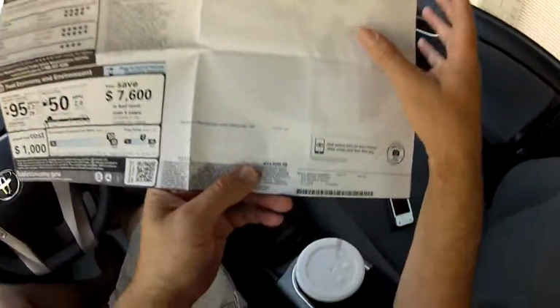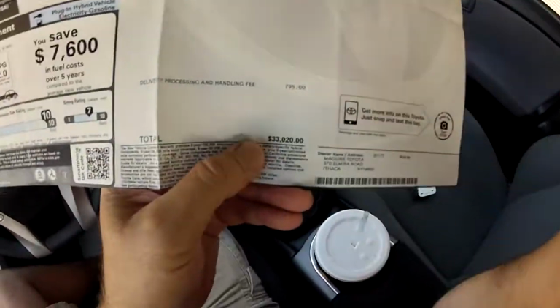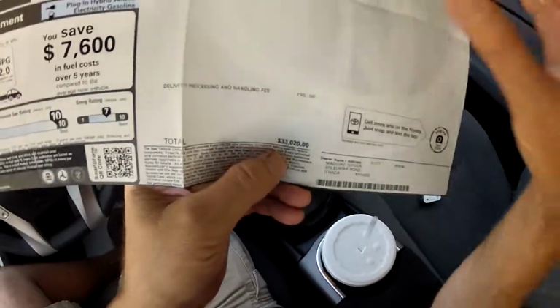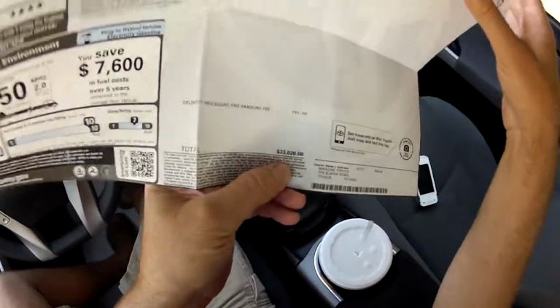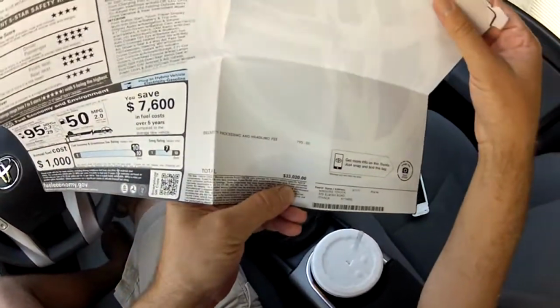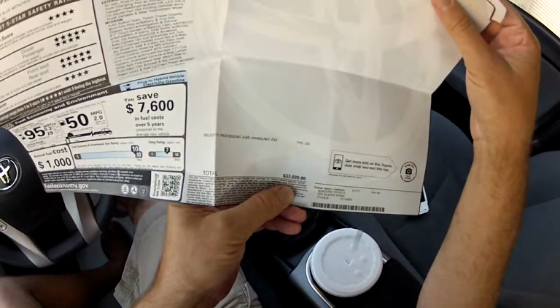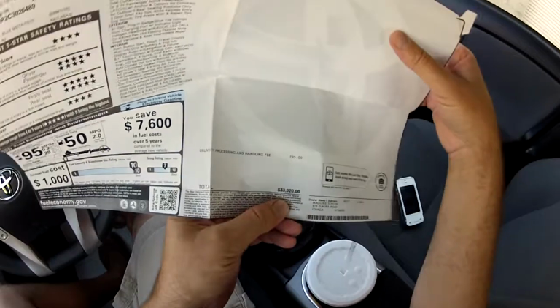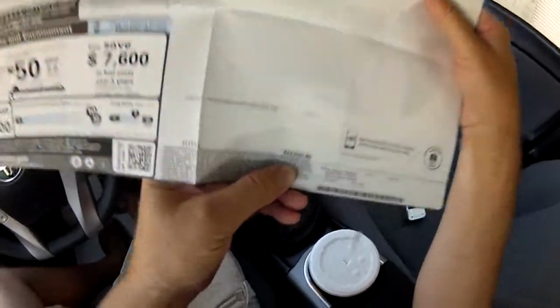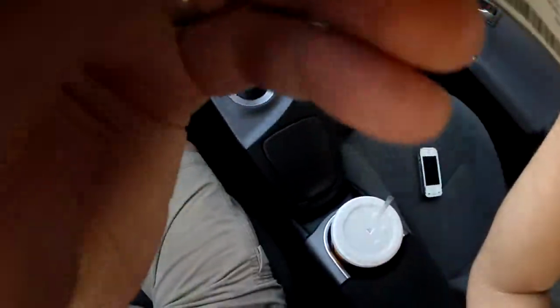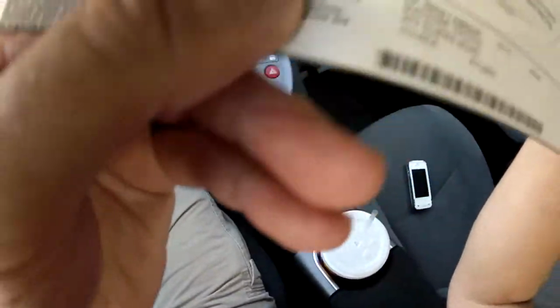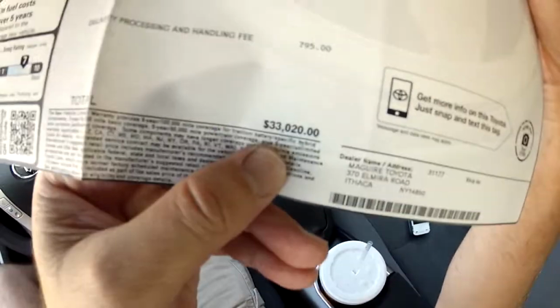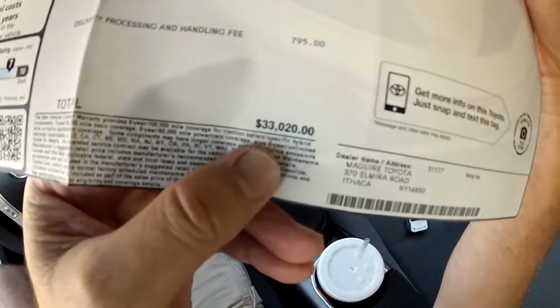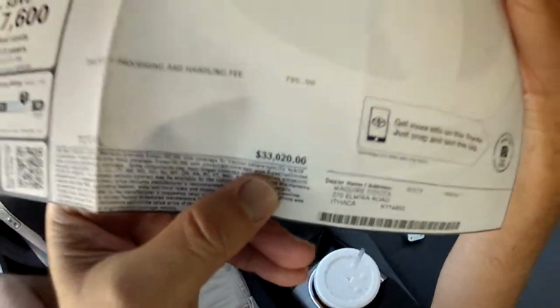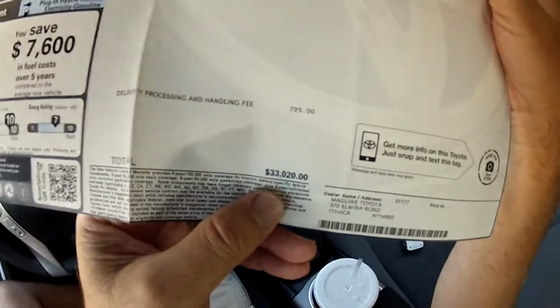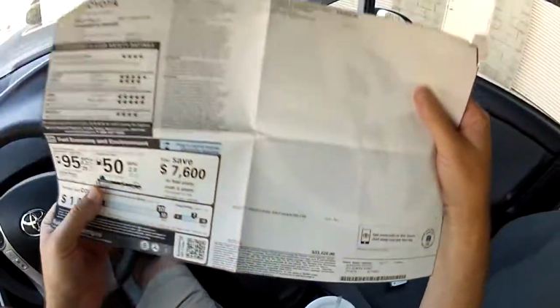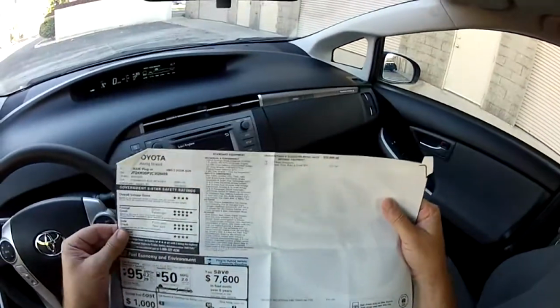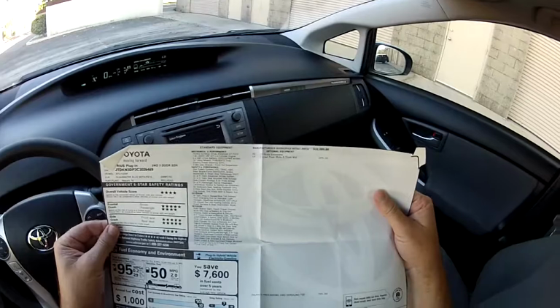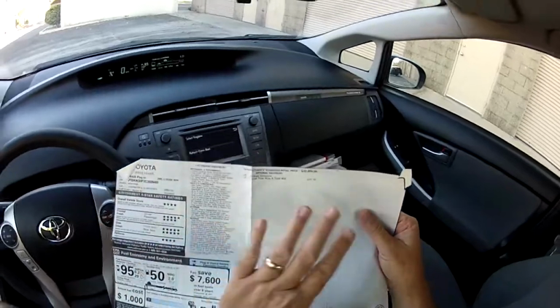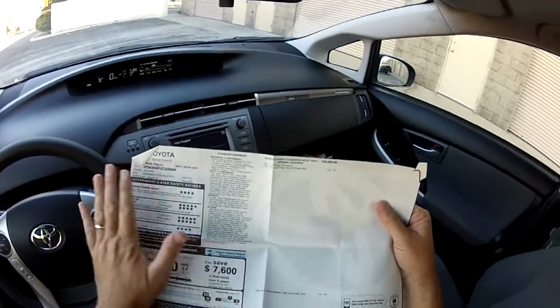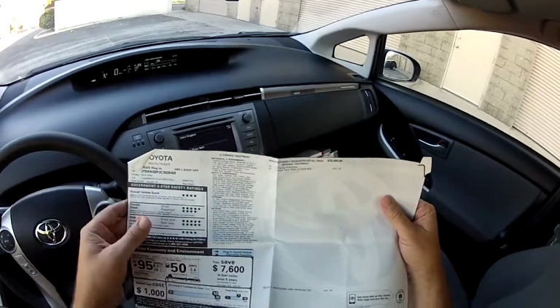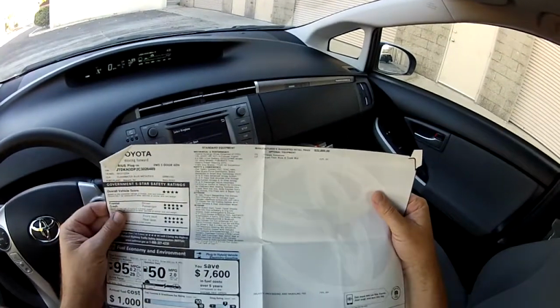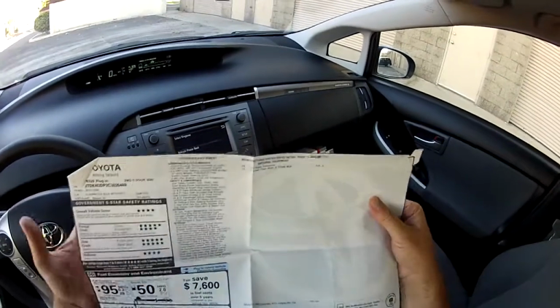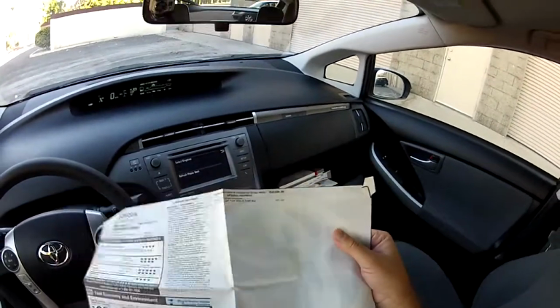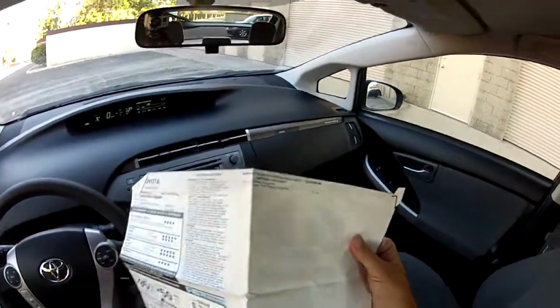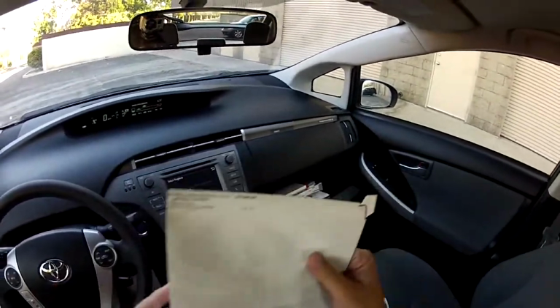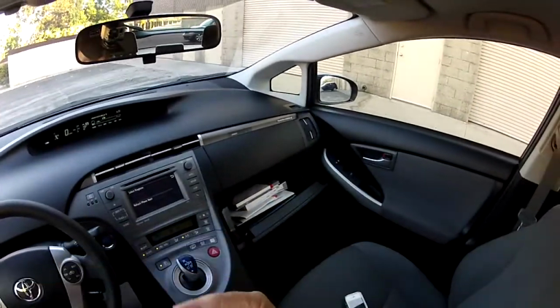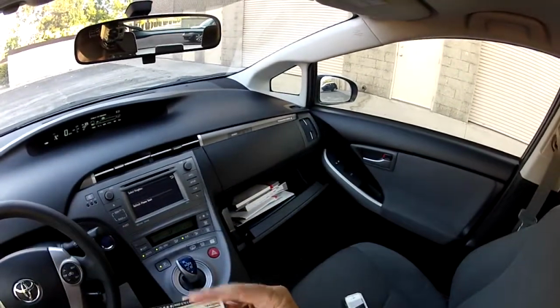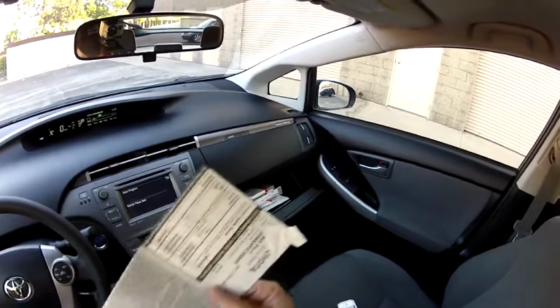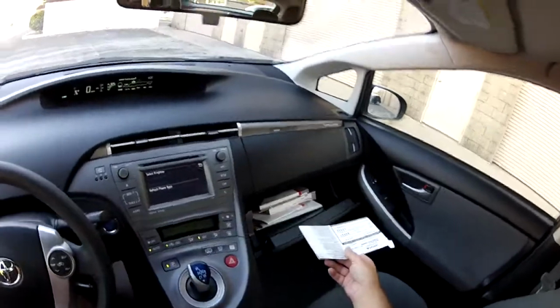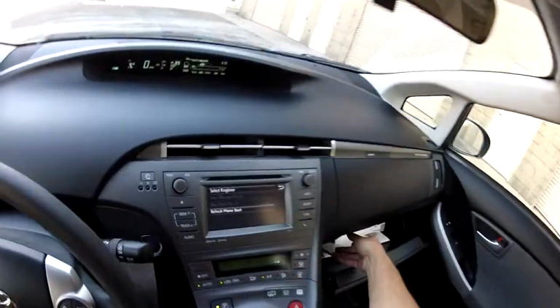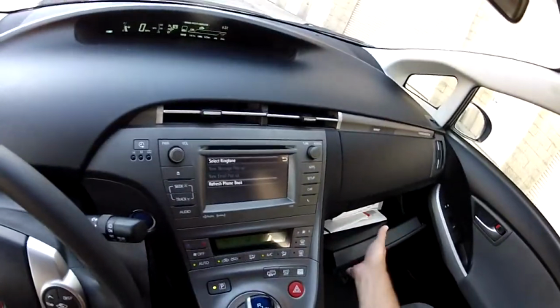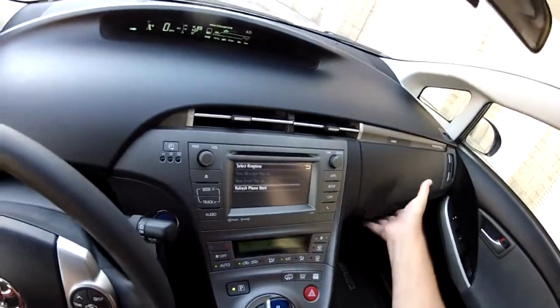Here's the window sticker price — this car new was $33,000. I'm going to include a picture of this window sticker in my photos. That's how much this car cost new: $33,000.